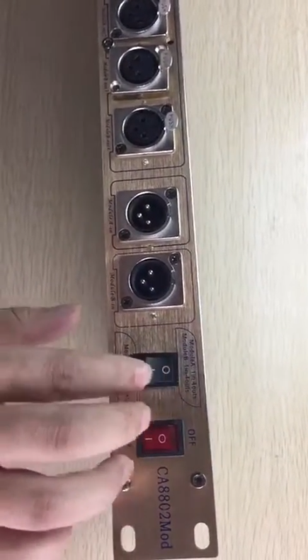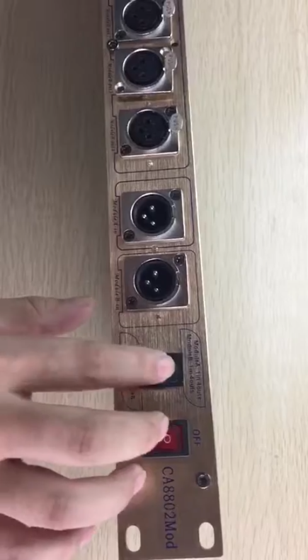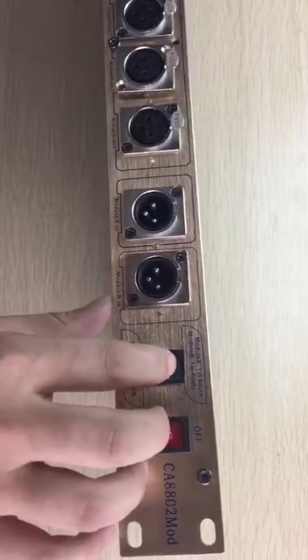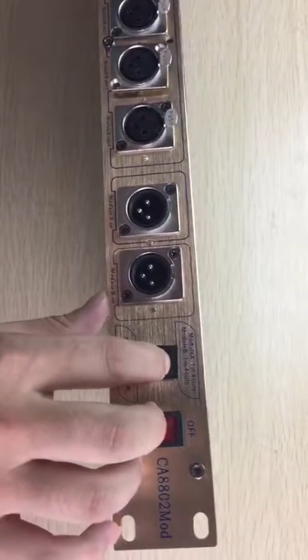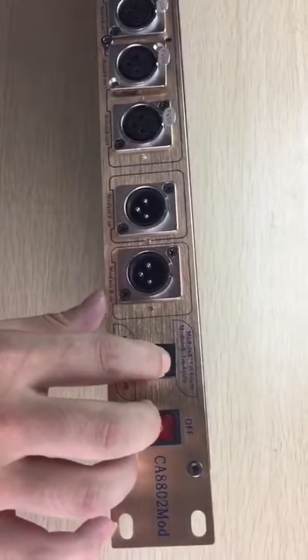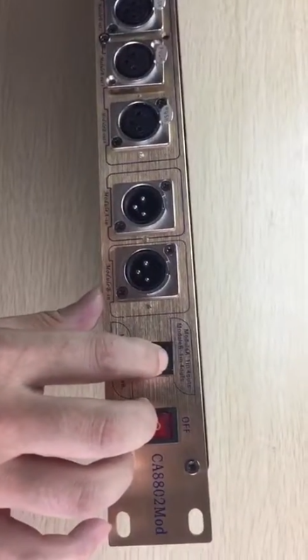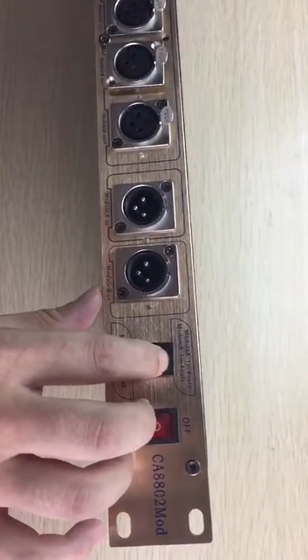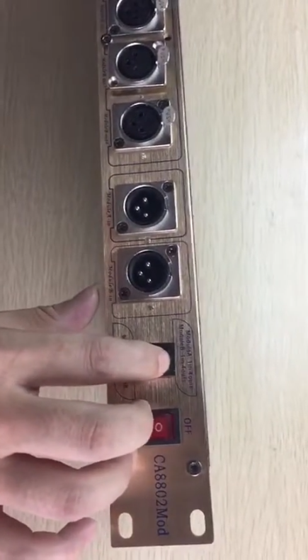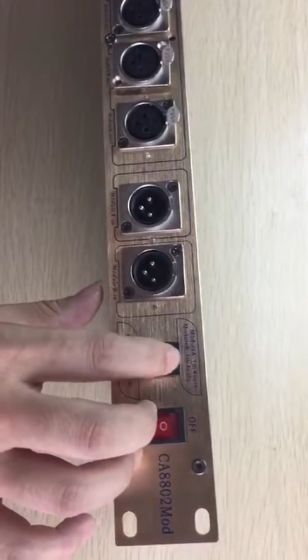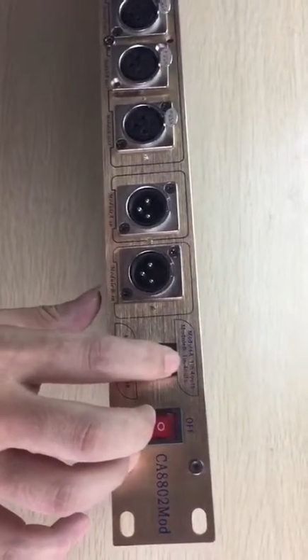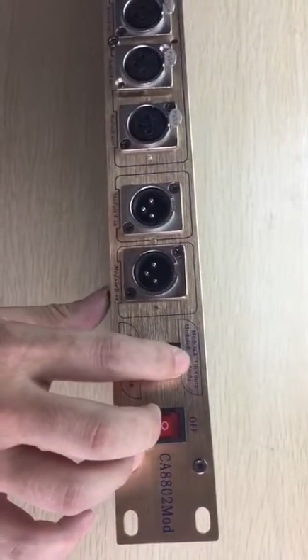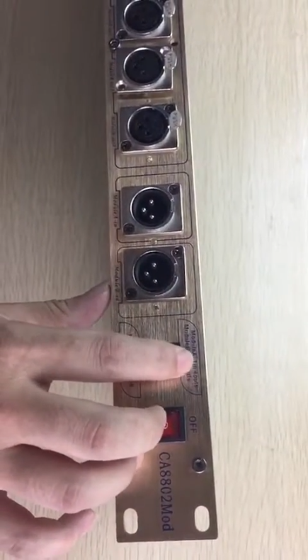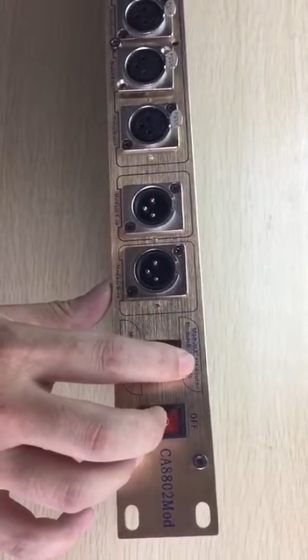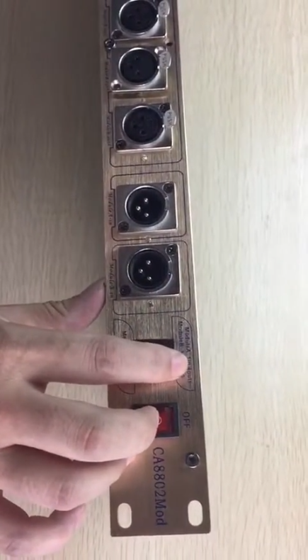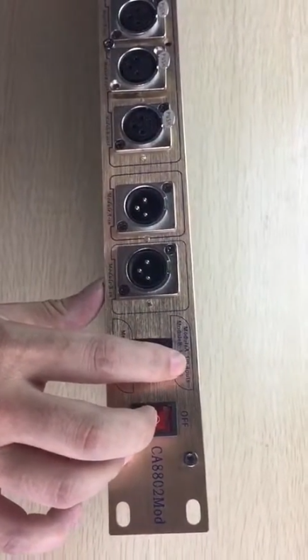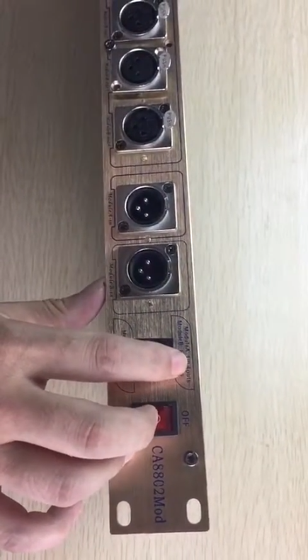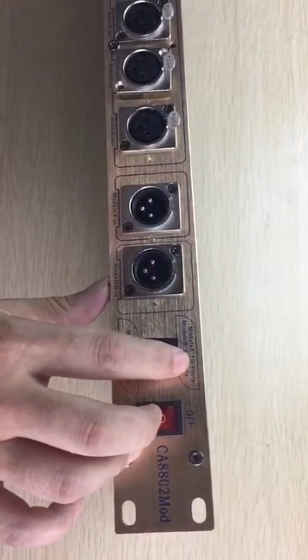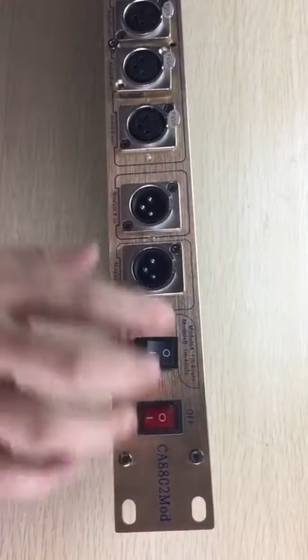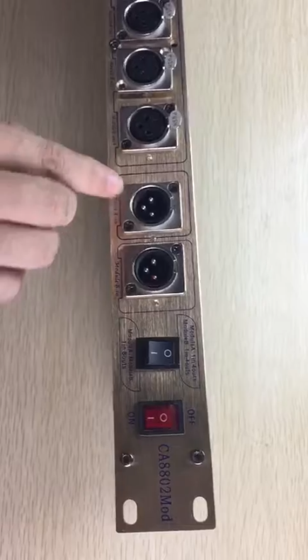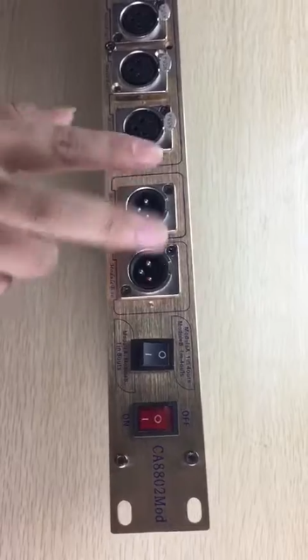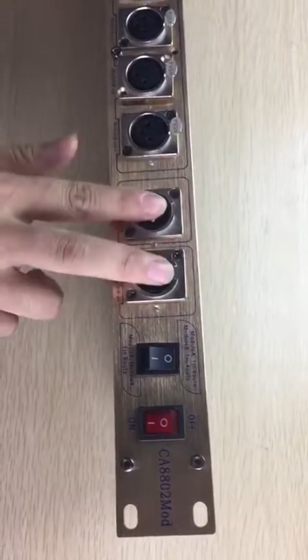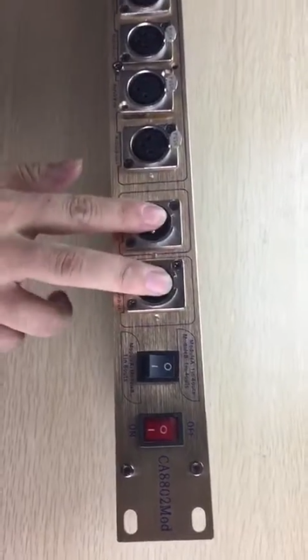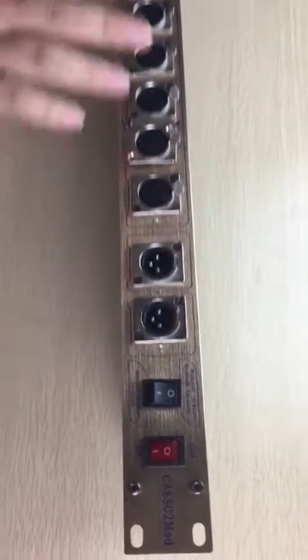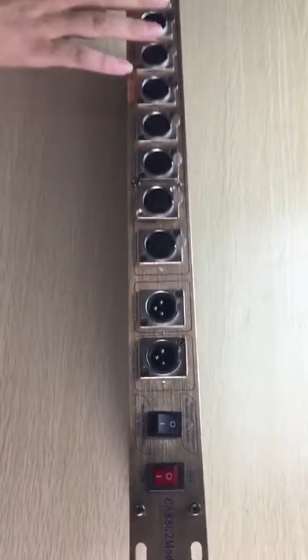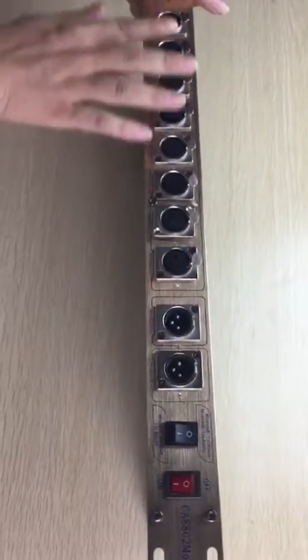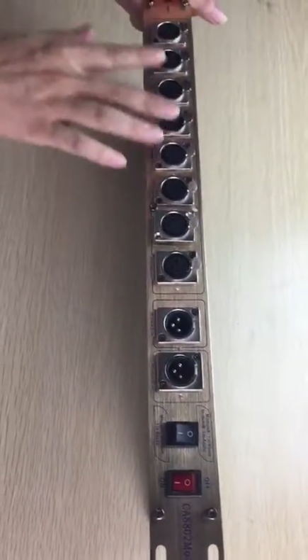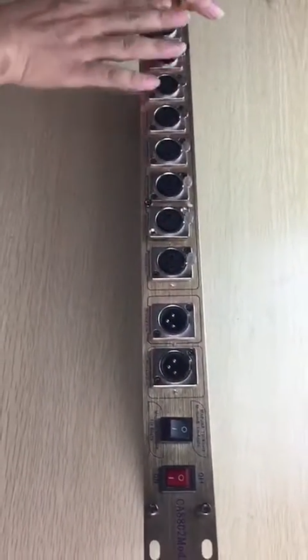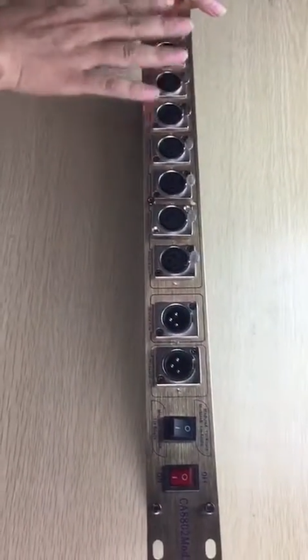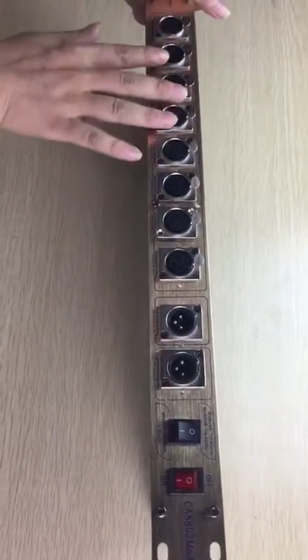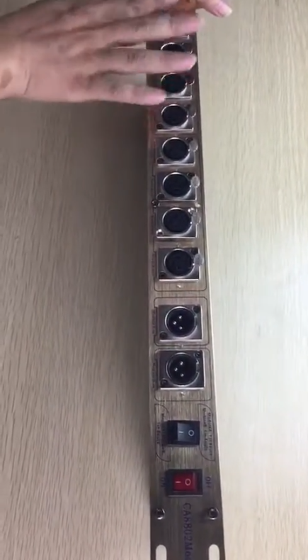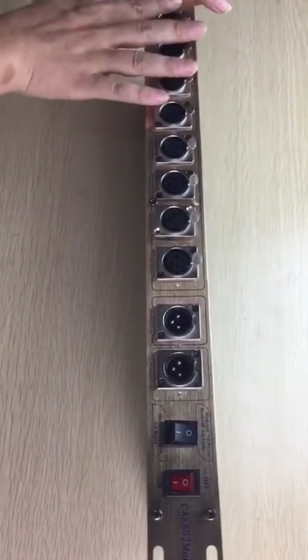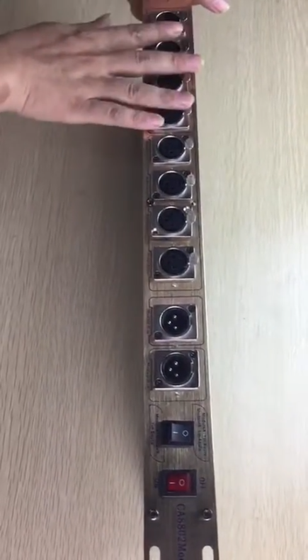If you use this mode, you can use two controllers at the center, each controller with four outputs.